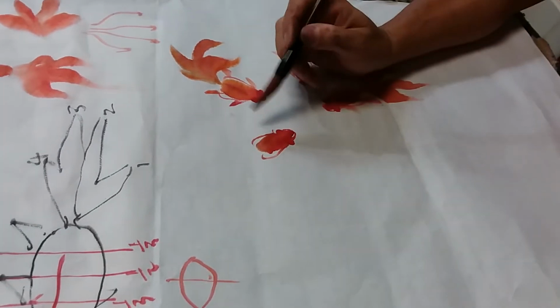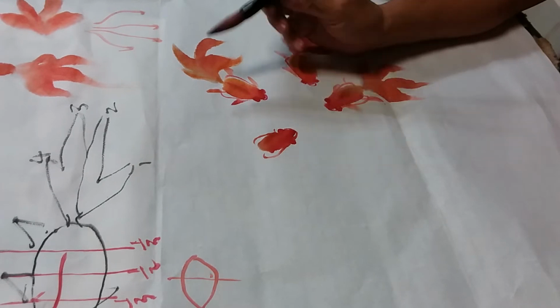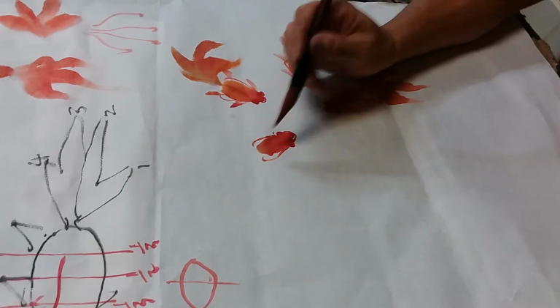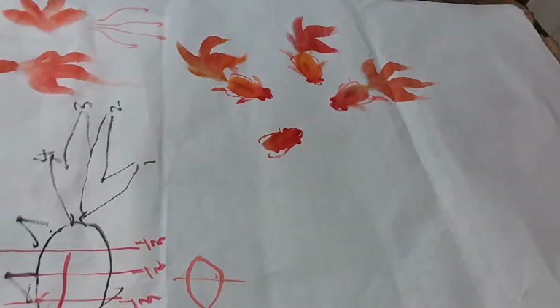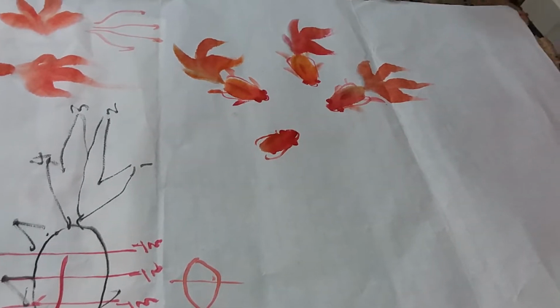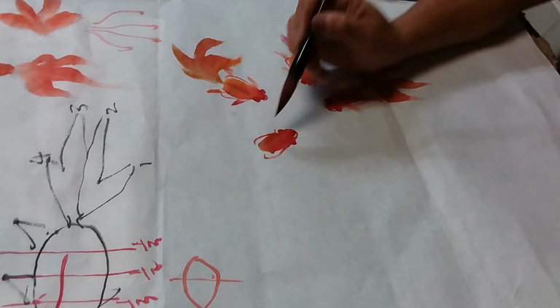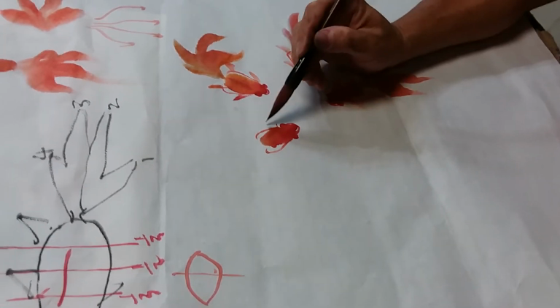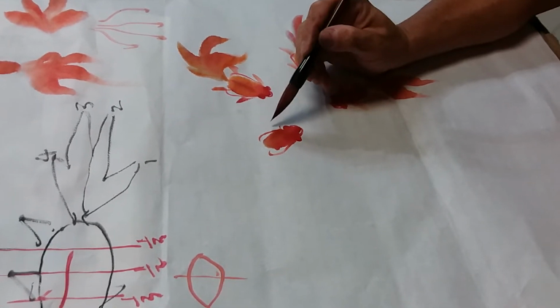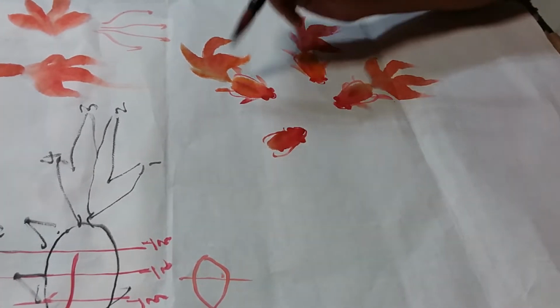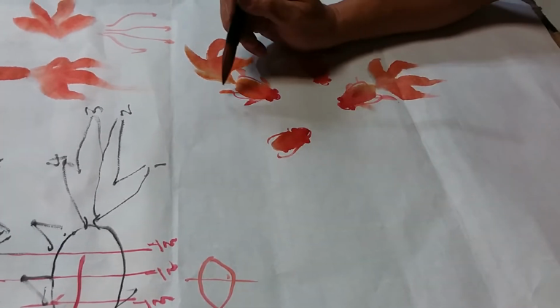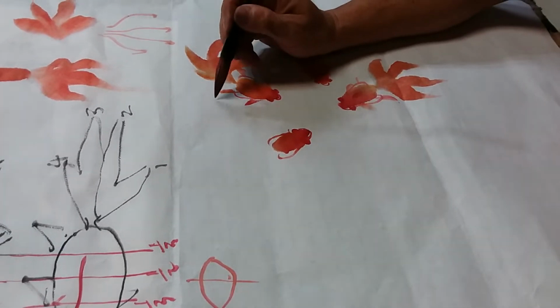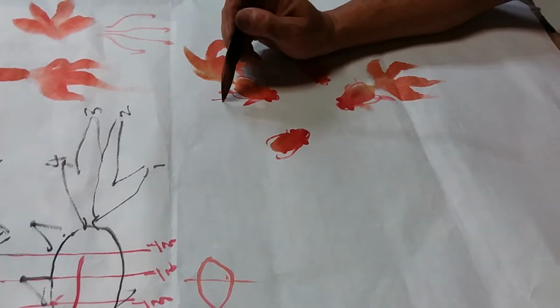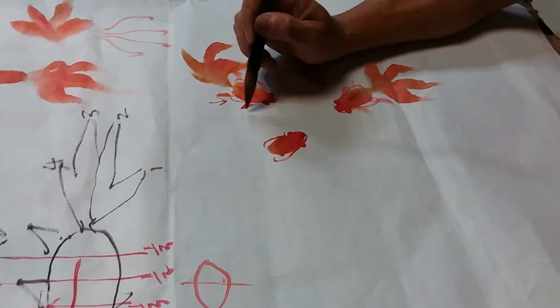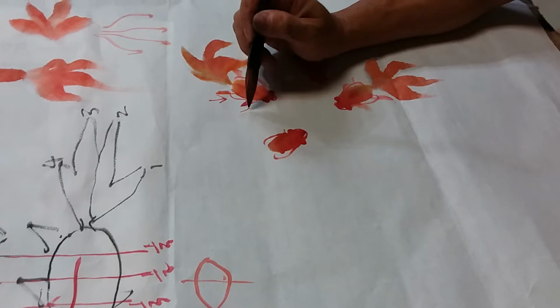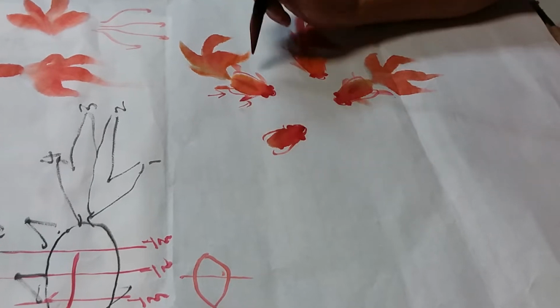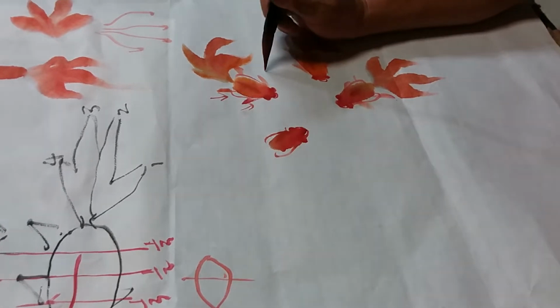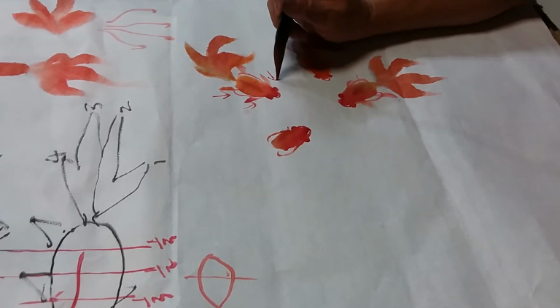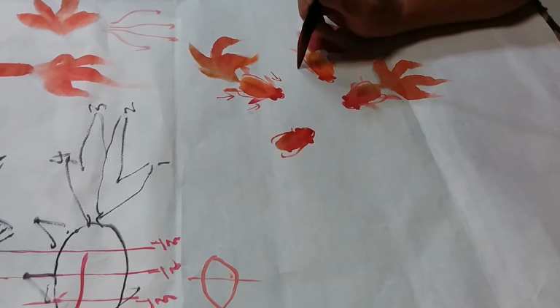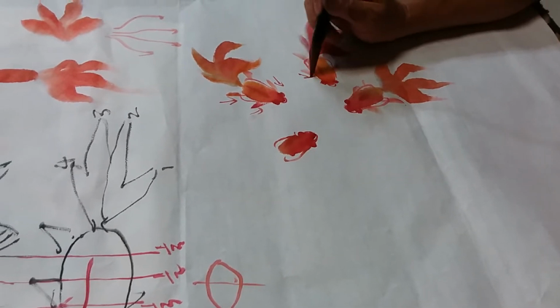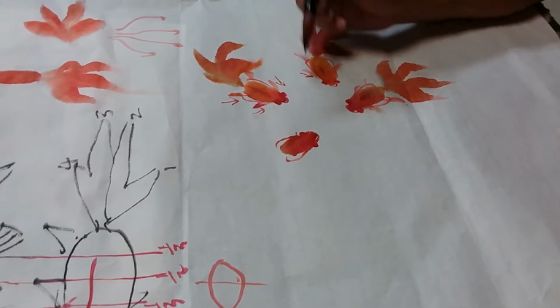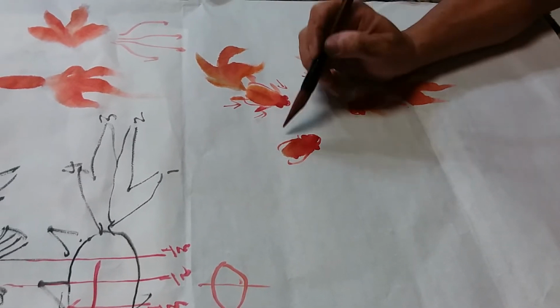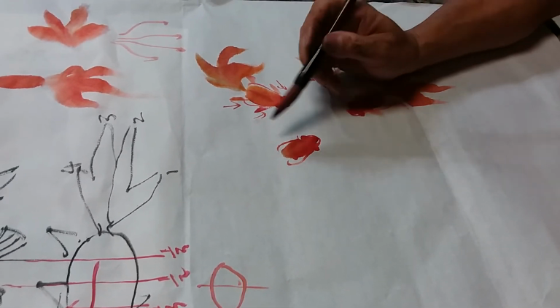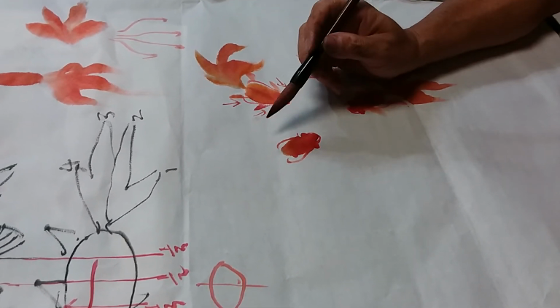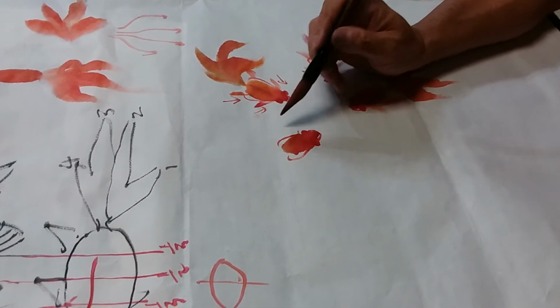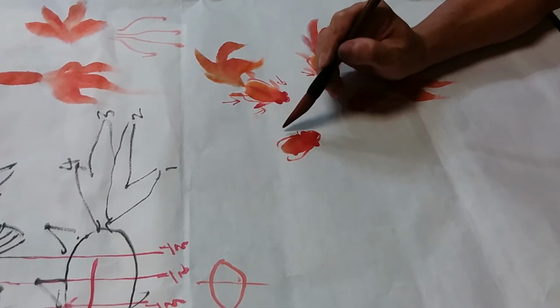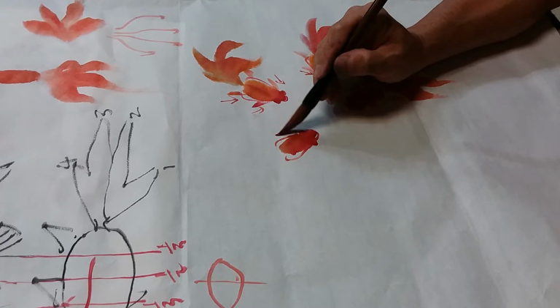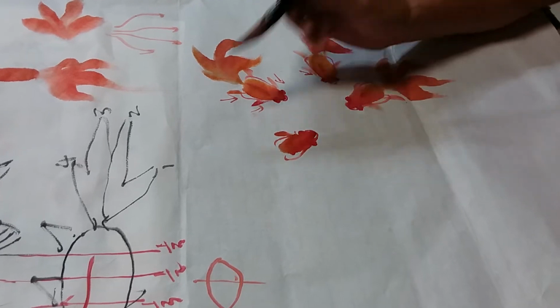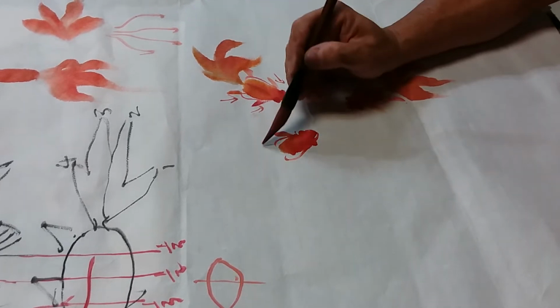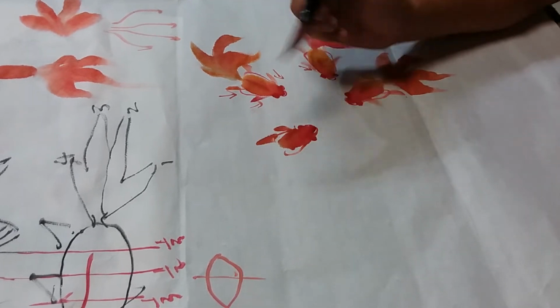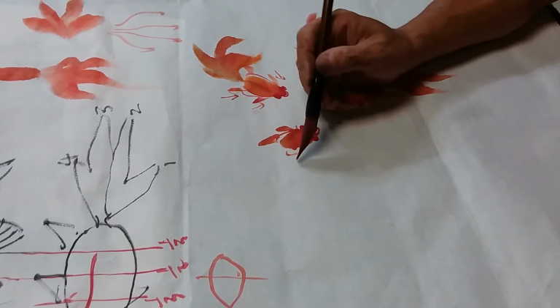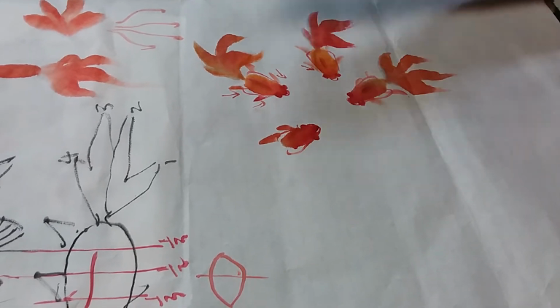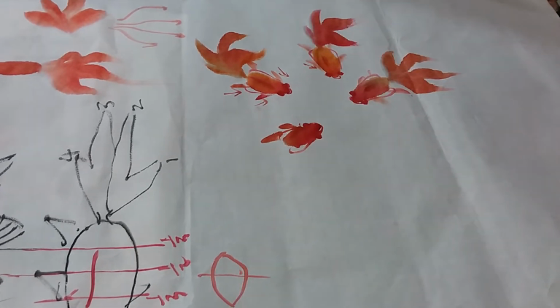Then draw the fin — outside in, outside in, outside in — and side stroke, so that you have one piece of triangular shape kind of thing.